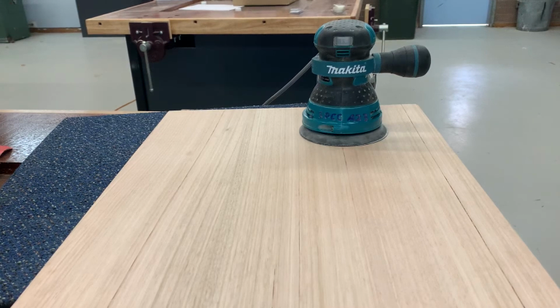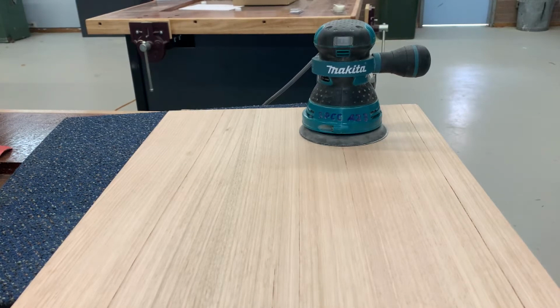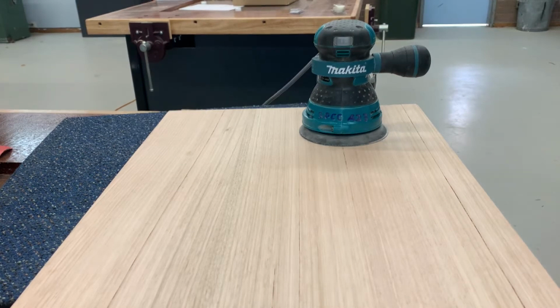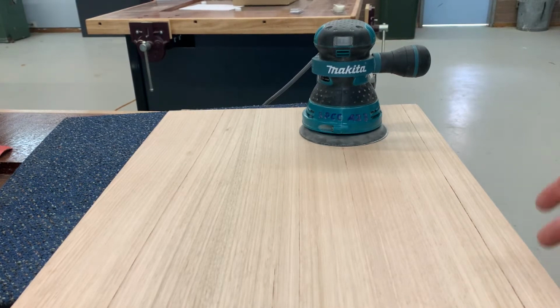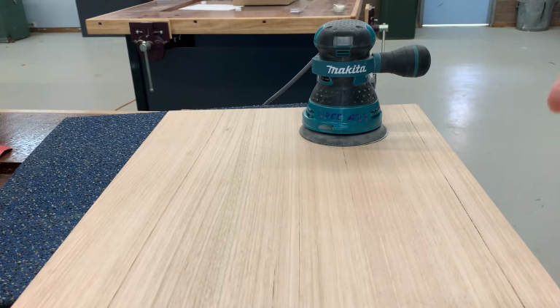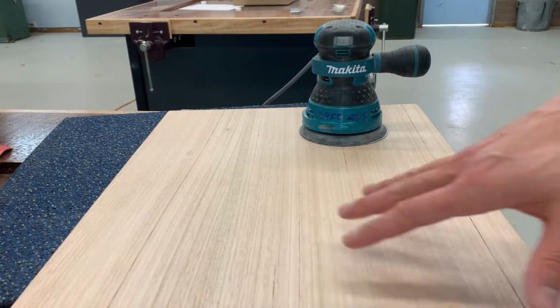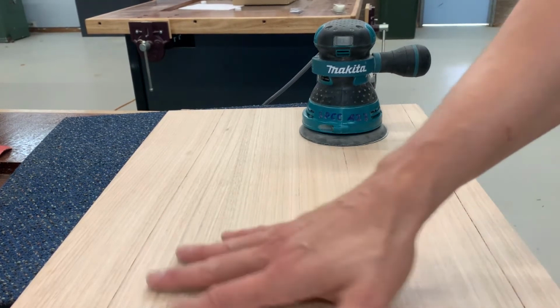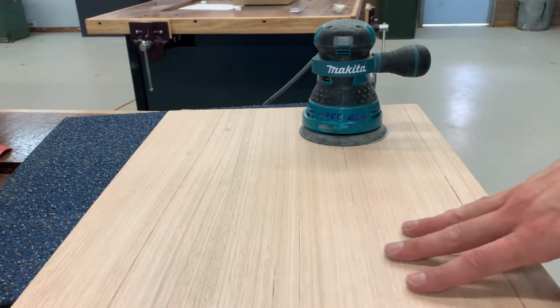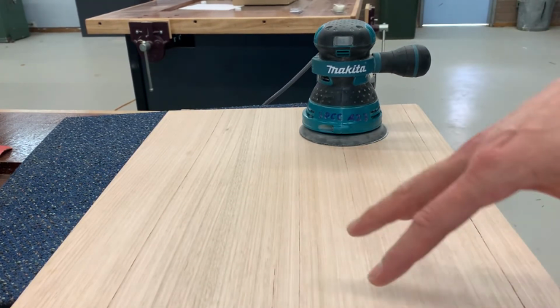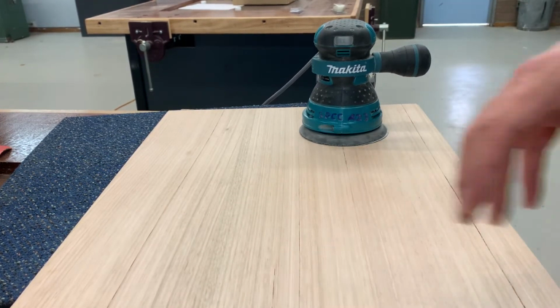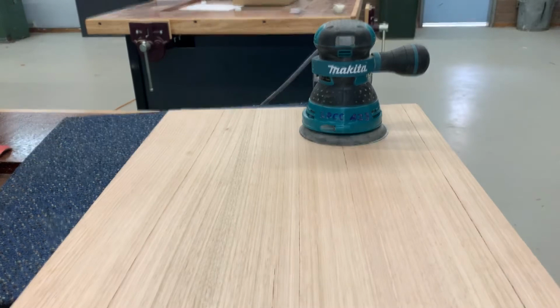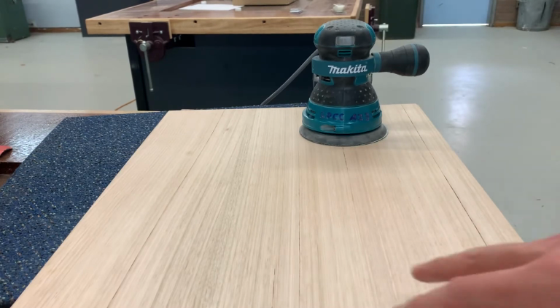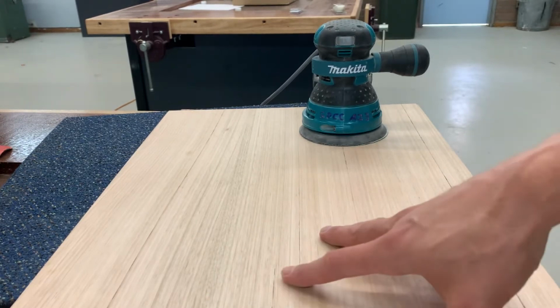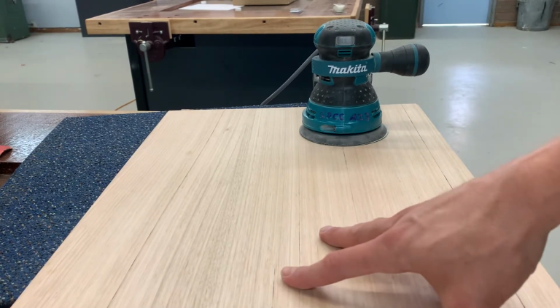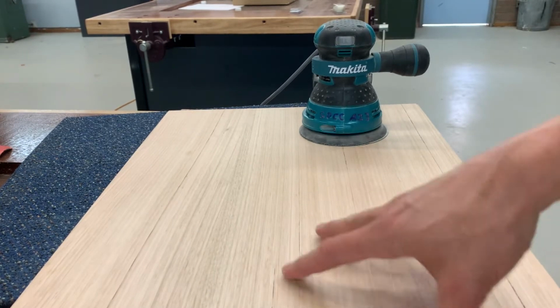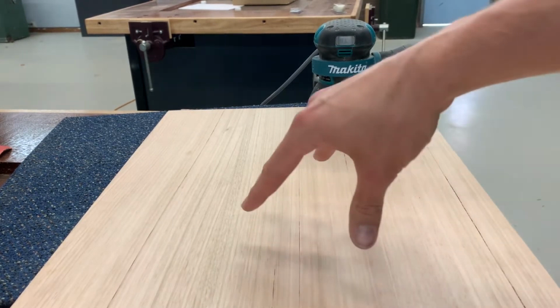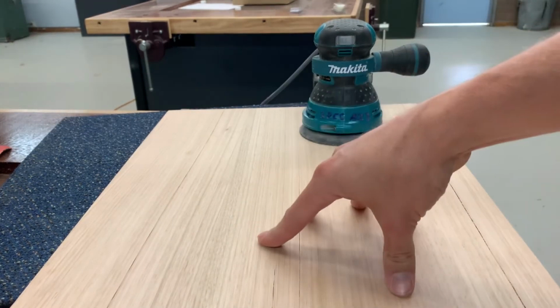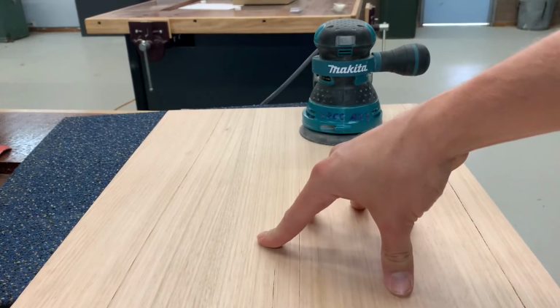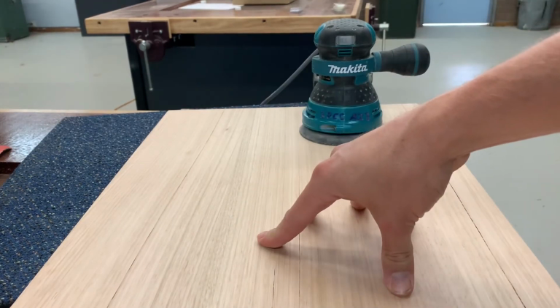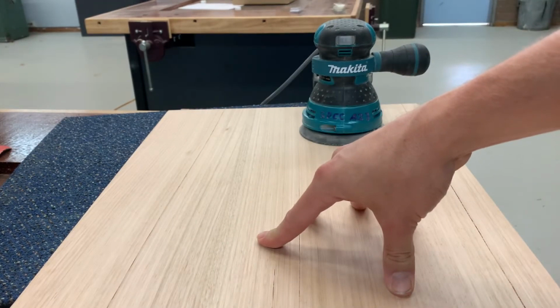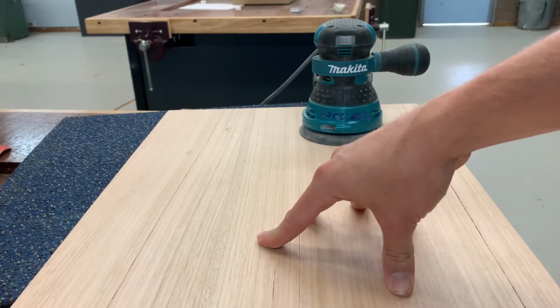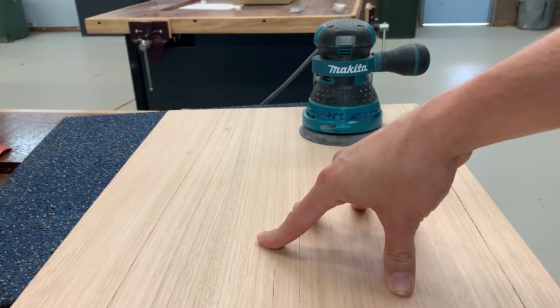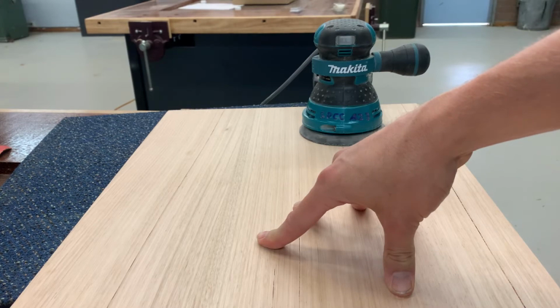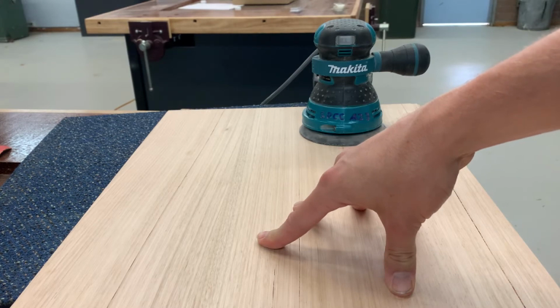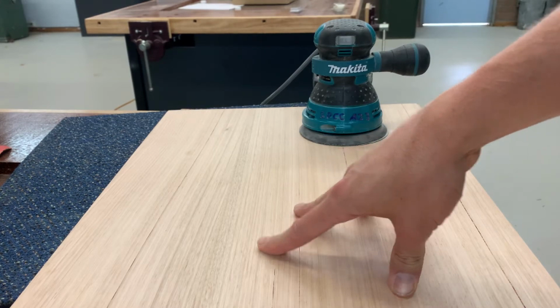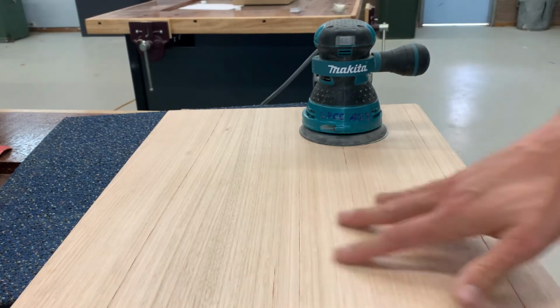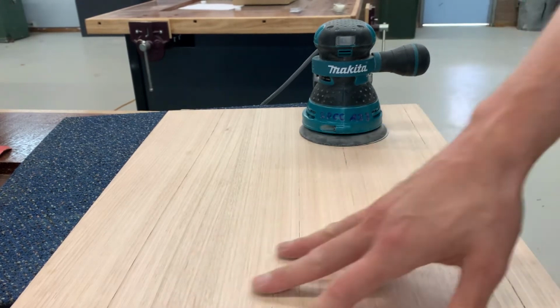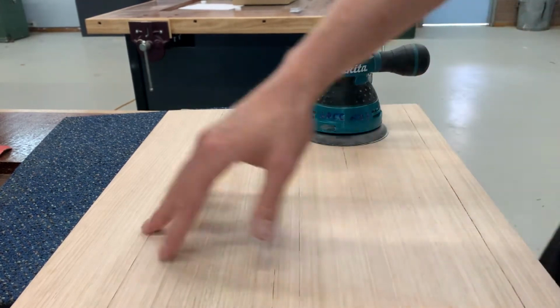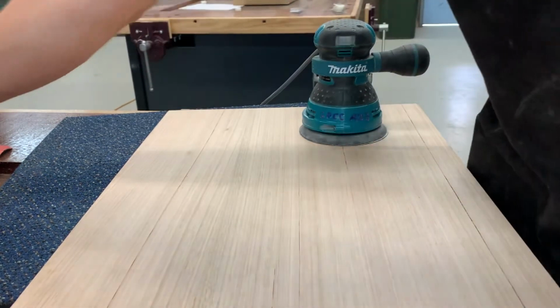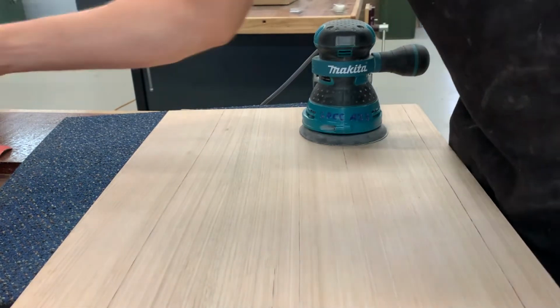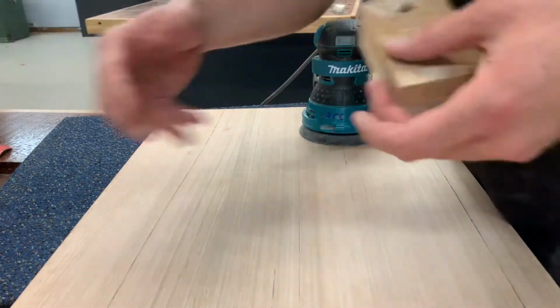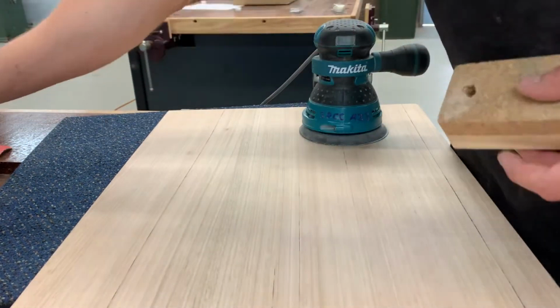So you've now done all your edges and your base and we're up to the top. We want to be very intentional about getting this right. So we're going to sand 80, 120, 240, and then after you've done all of that you need to go through and it's called breaking the edge.